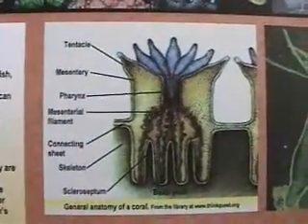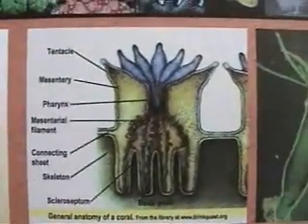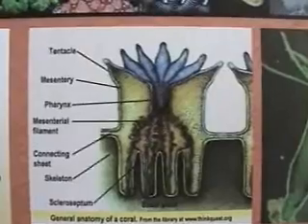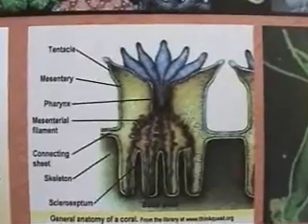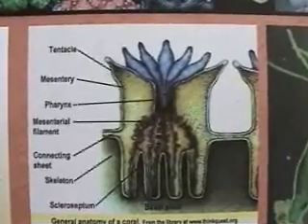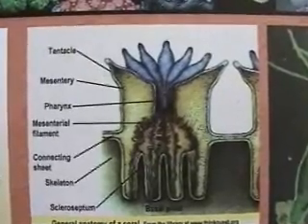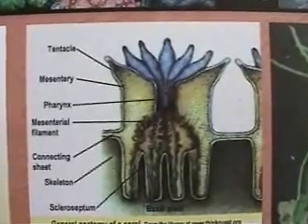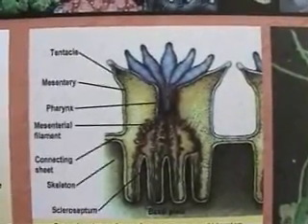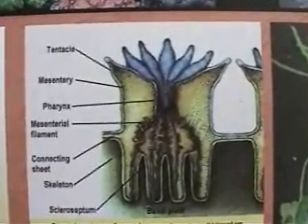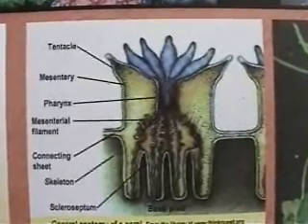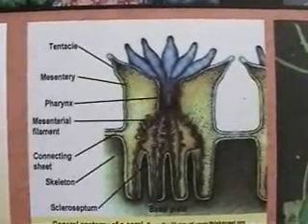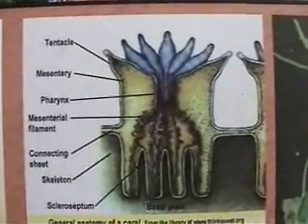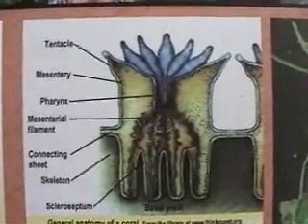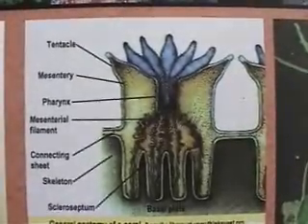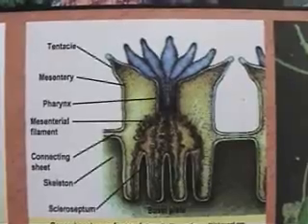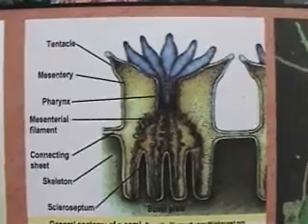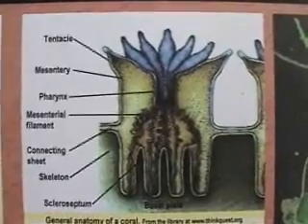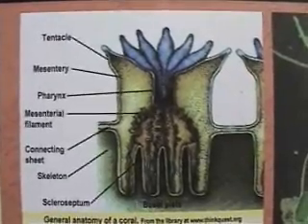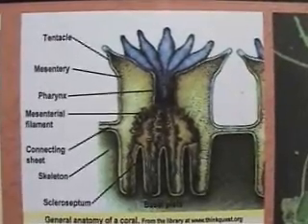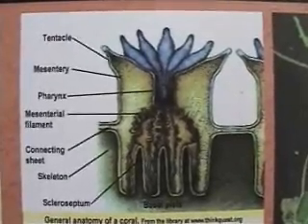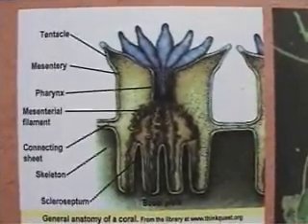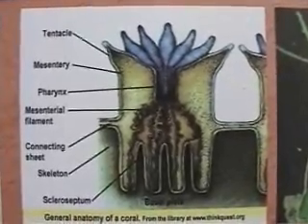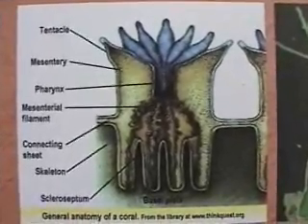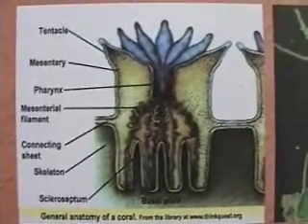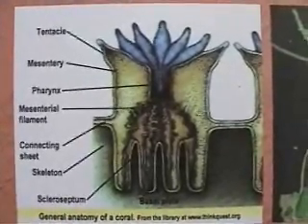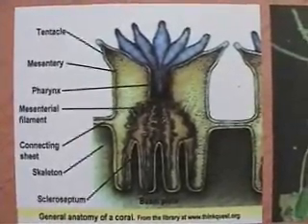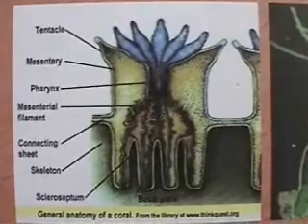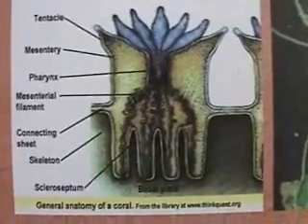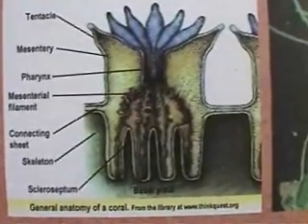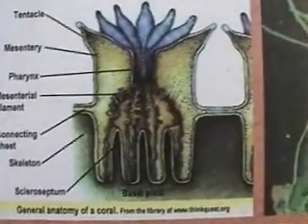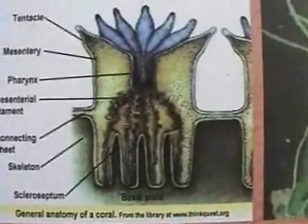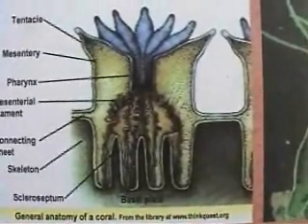Here's the anatomy of a coral: tentacle, mesentery, pharynx, mesenterial filament, connecting sheet, skeleton, scleroseptum, and a basal plate.